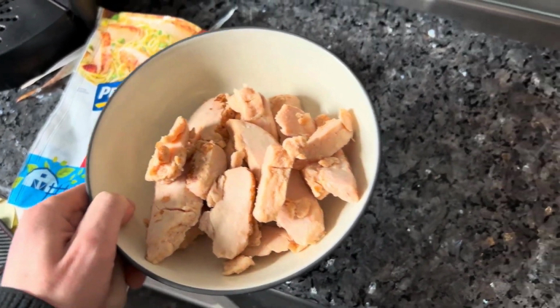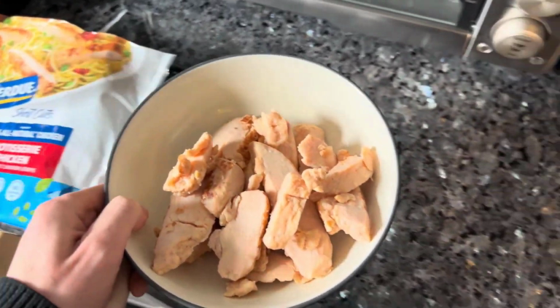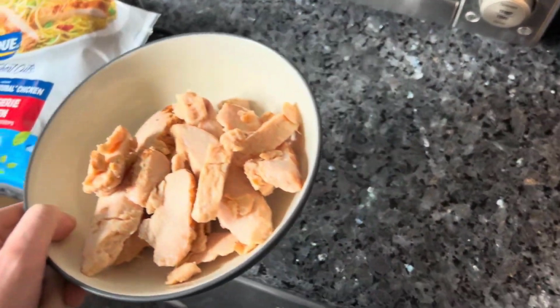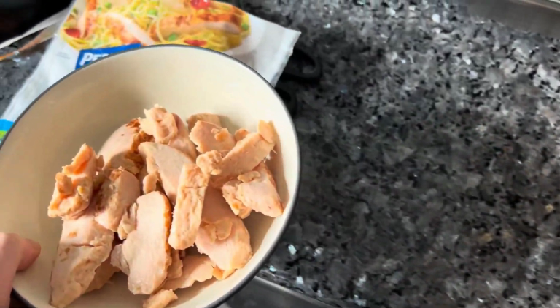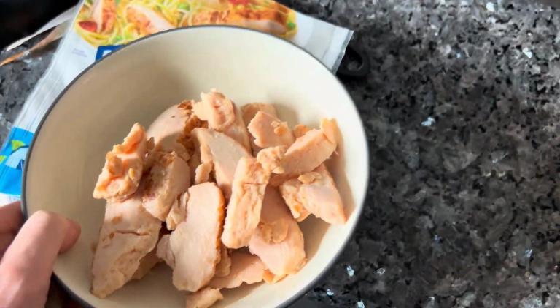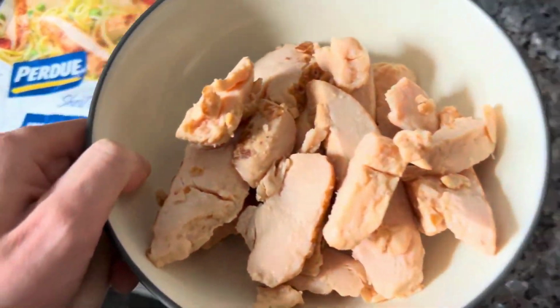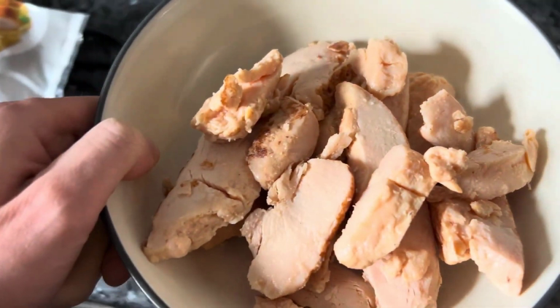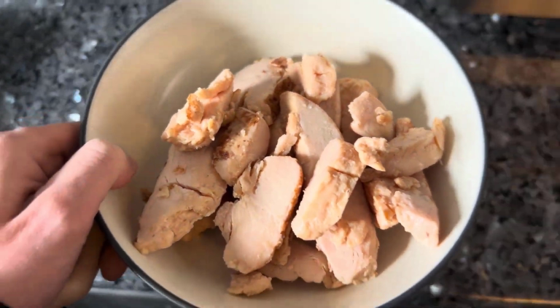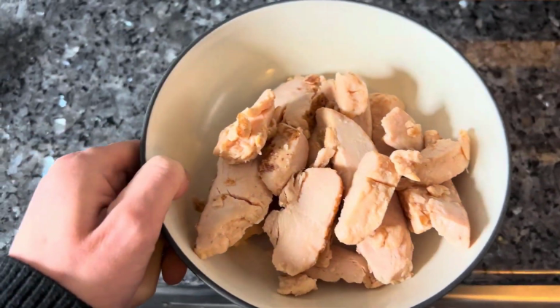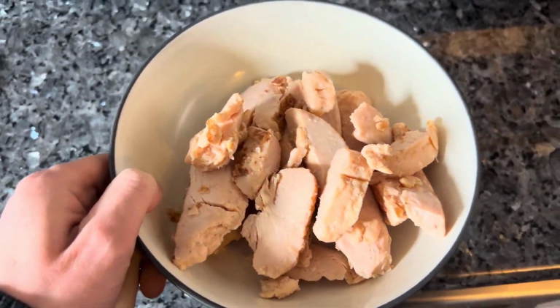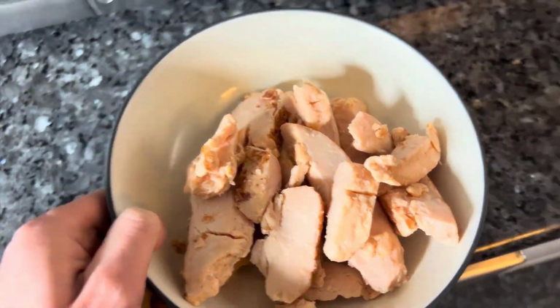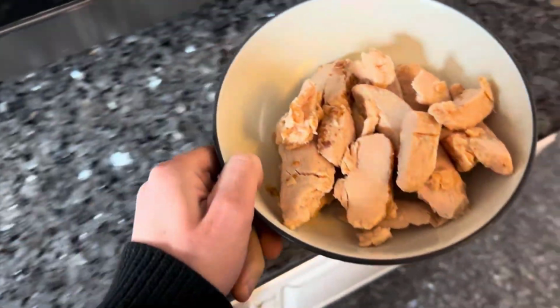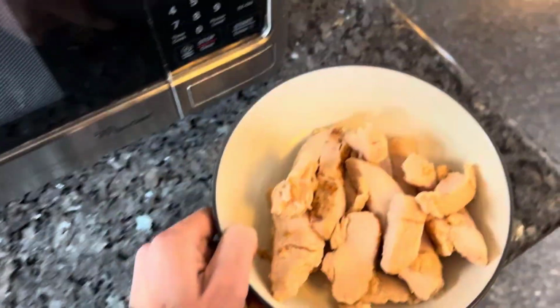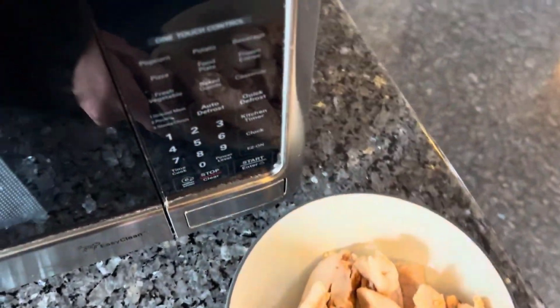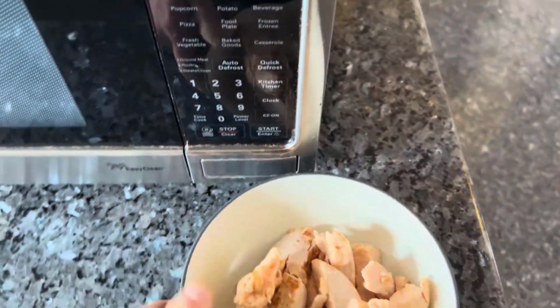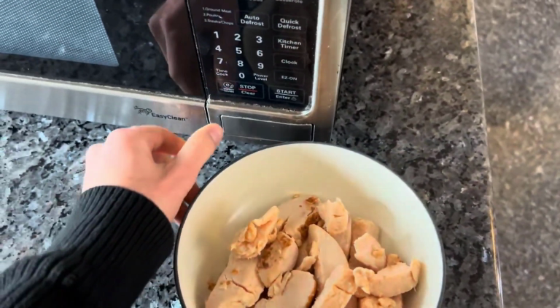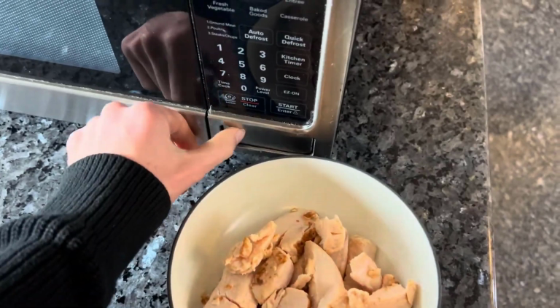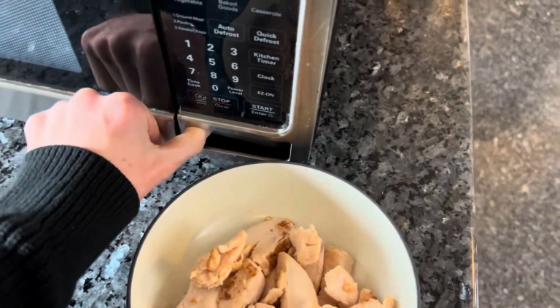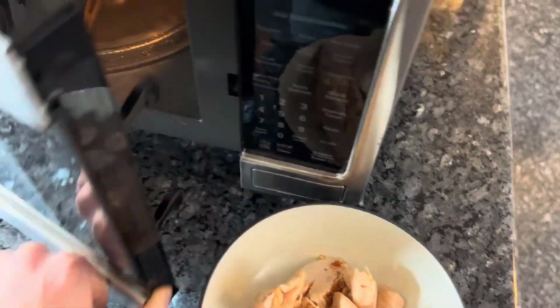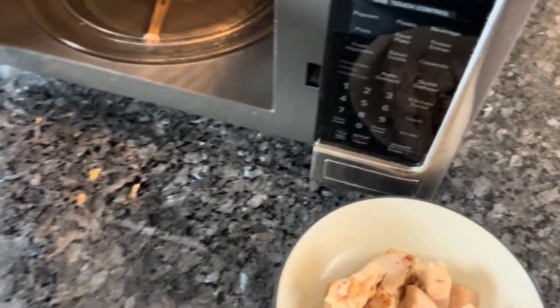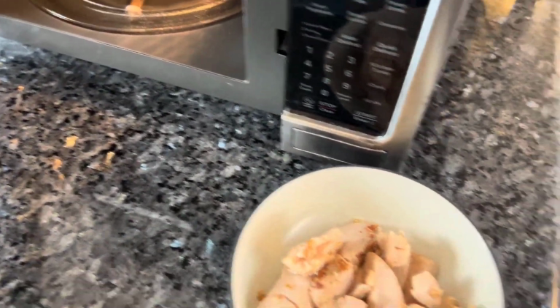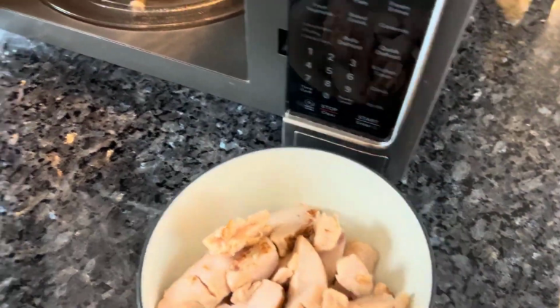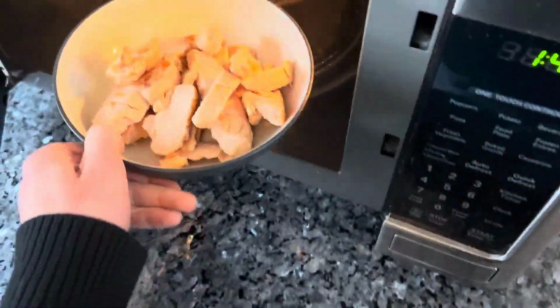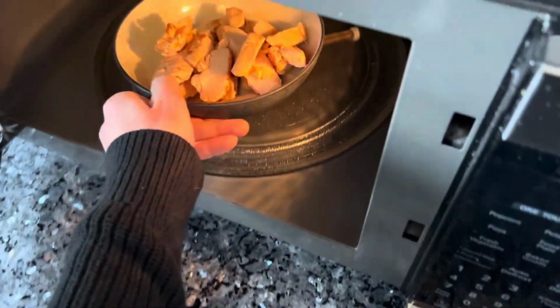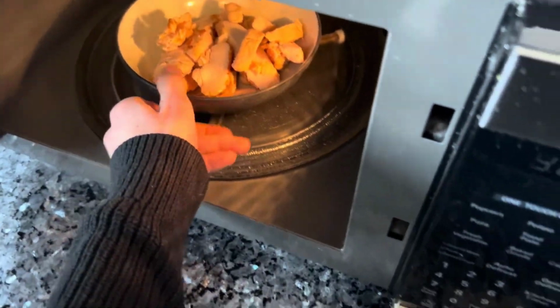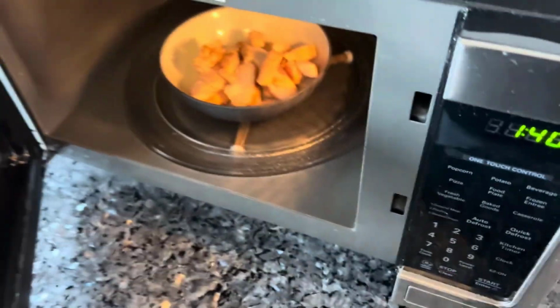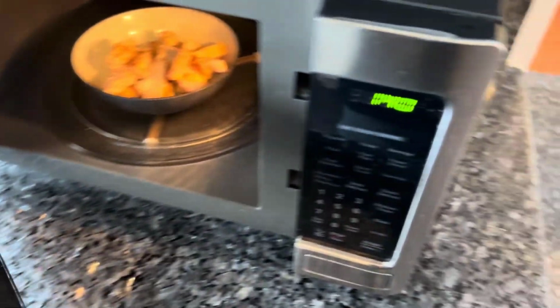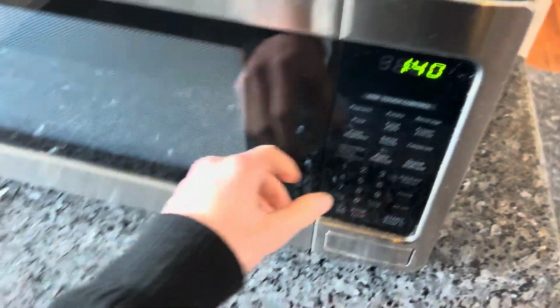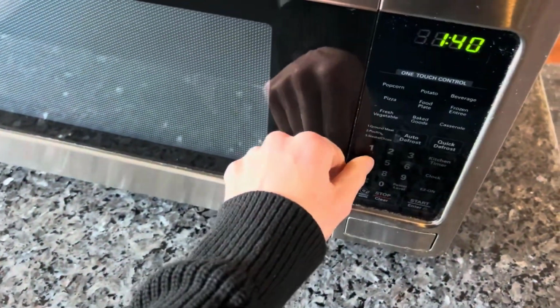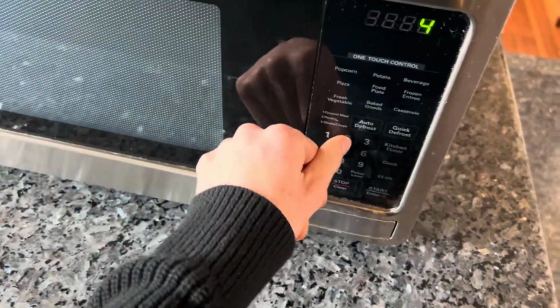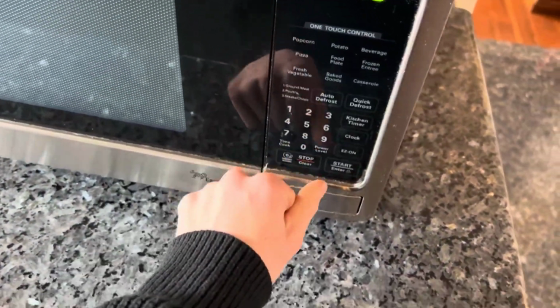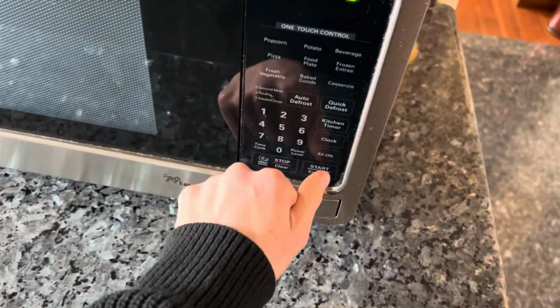All the chicken is now outside of the package — this is about as much as you get in the package. We're going to do what they say, put it in the microwave for 45 seconds, and see exactly how tasty it is.